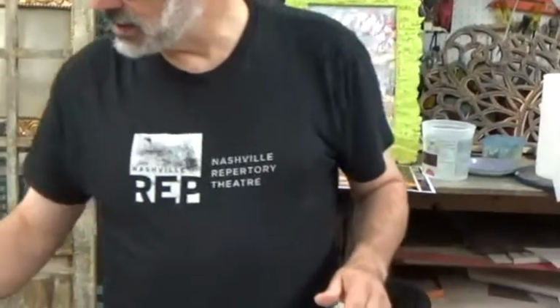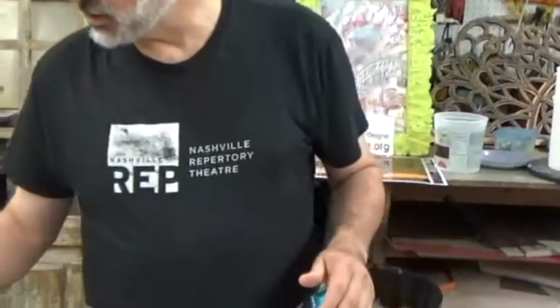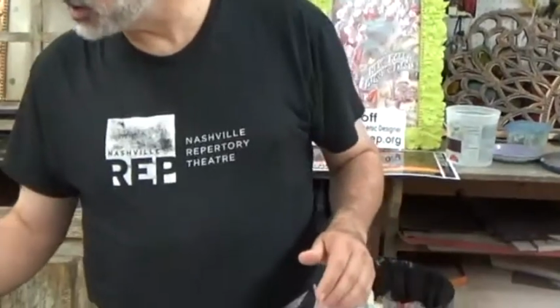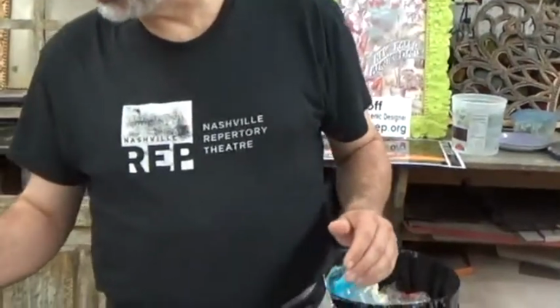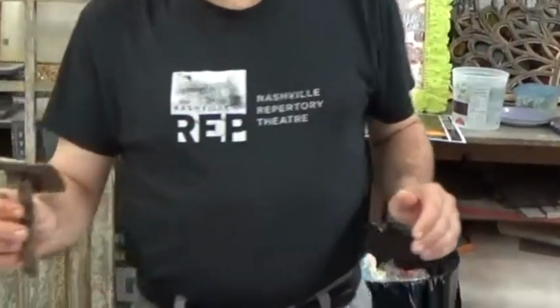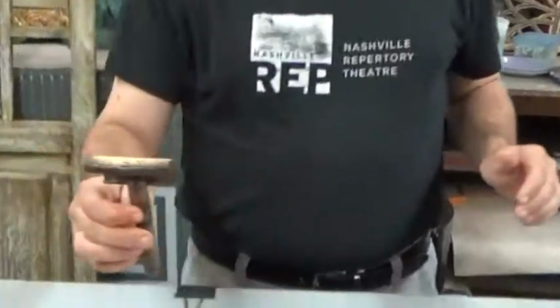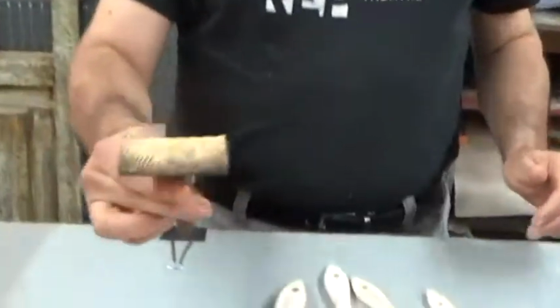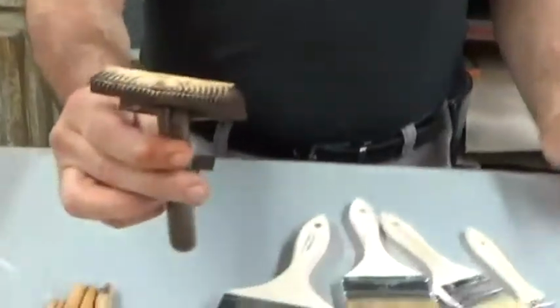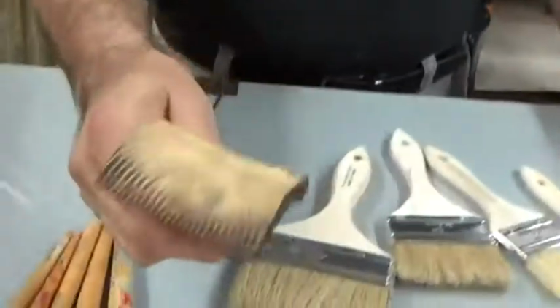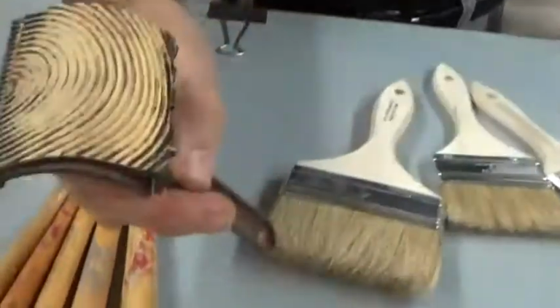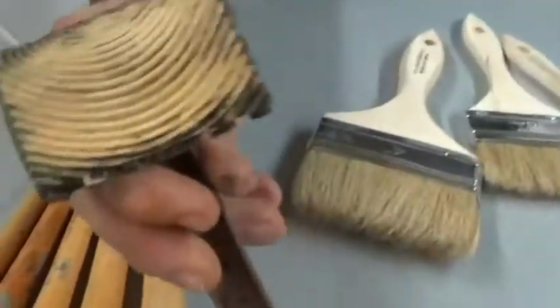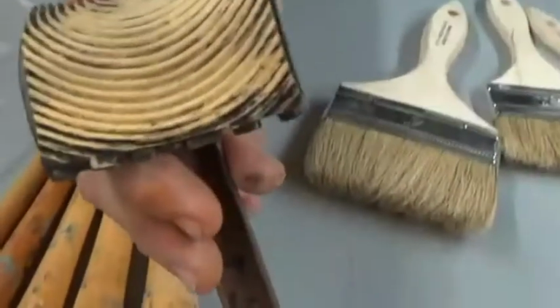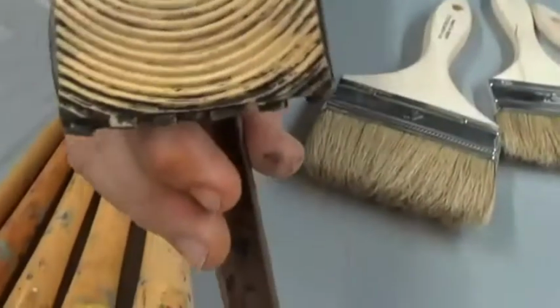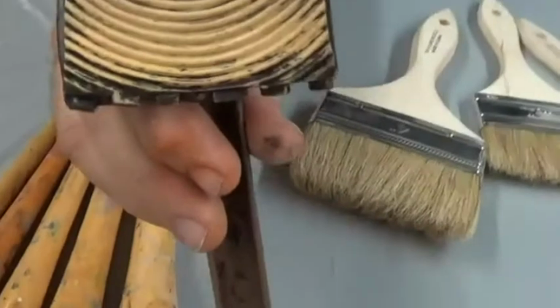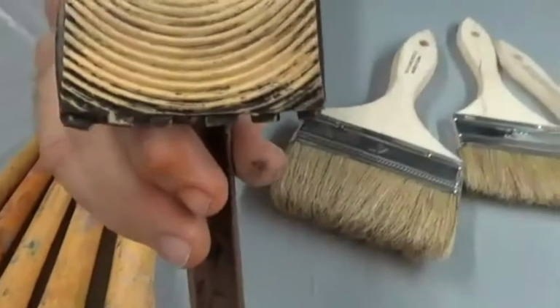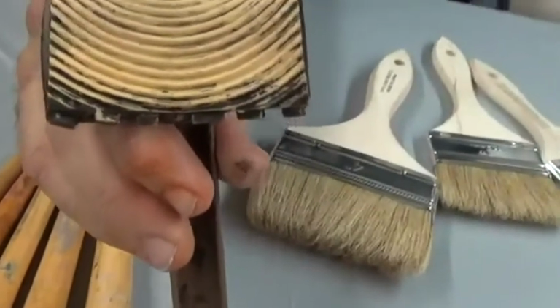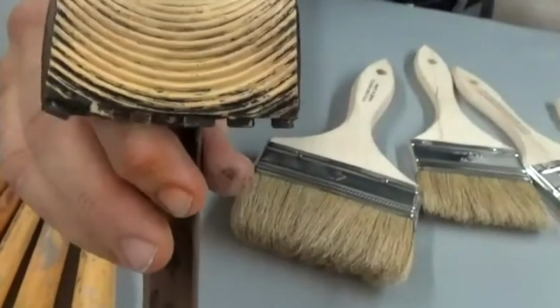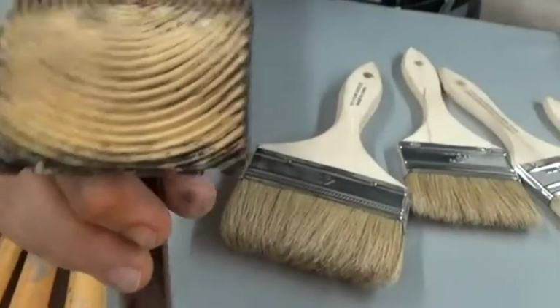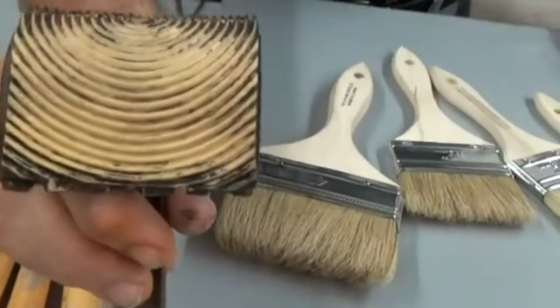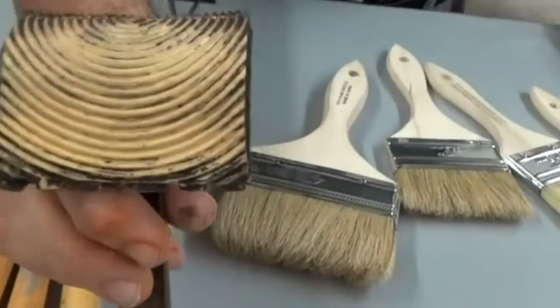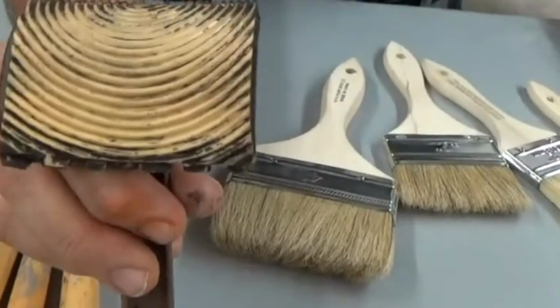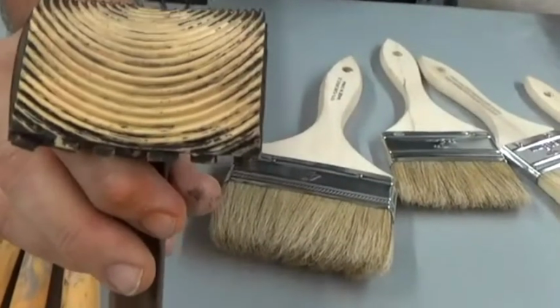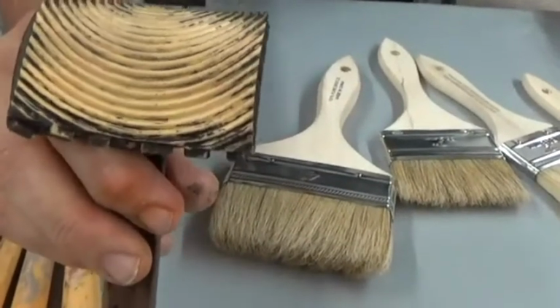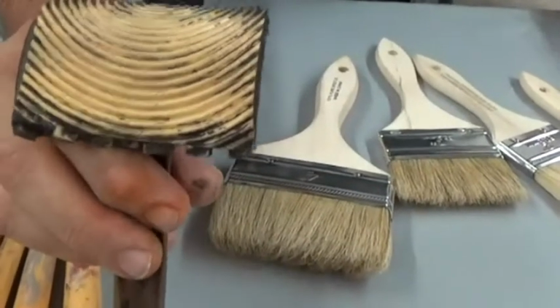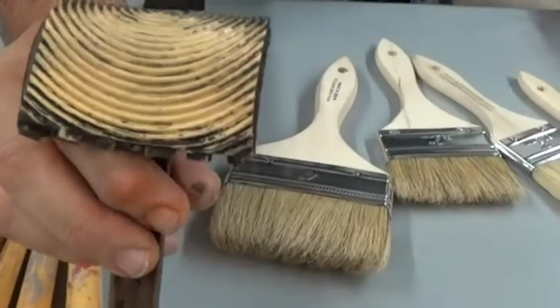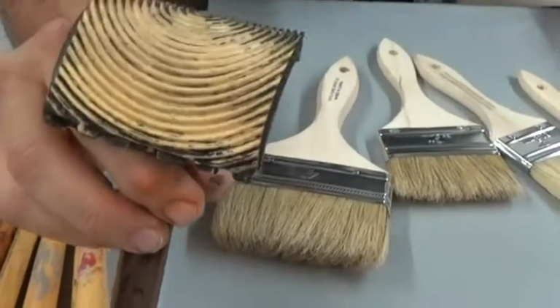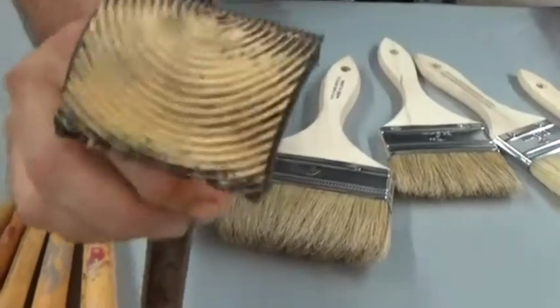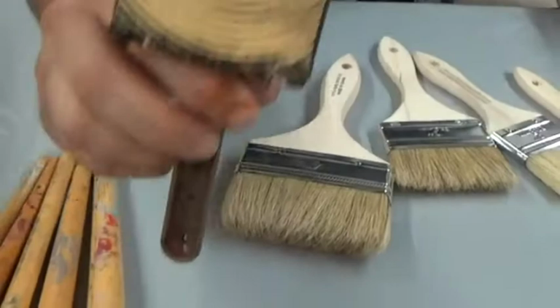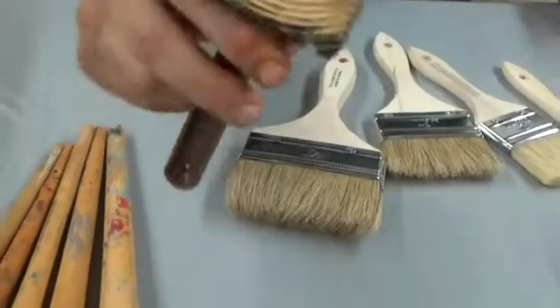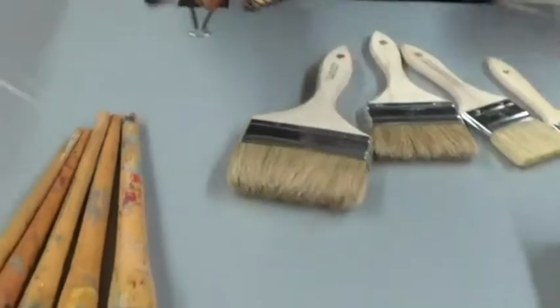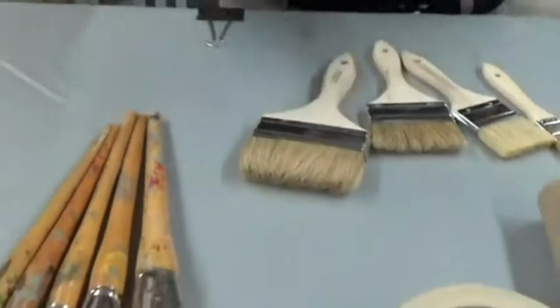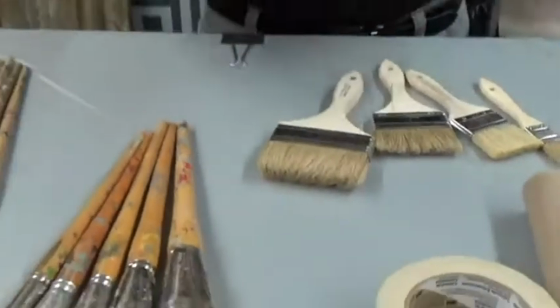Some fun tools — we might get to show you this one. This is called a grainer, and this will give a wood grain effect. I know it doesn't look like it will, but it actually does. We'll show you that in a little bit.